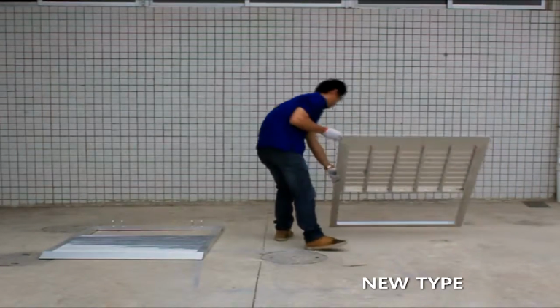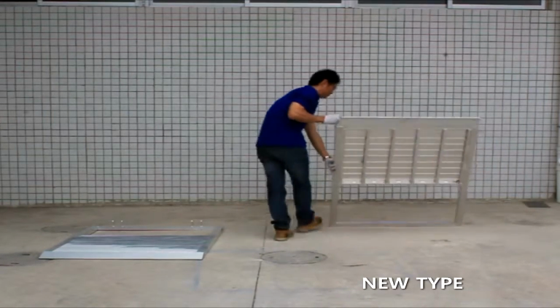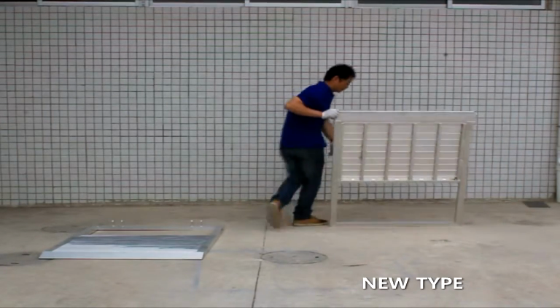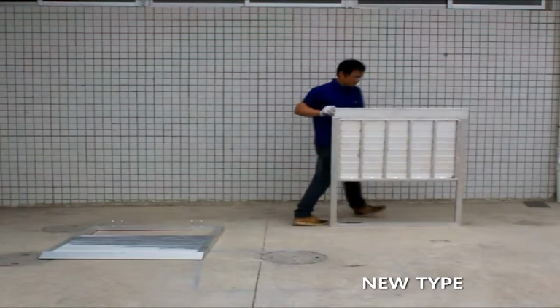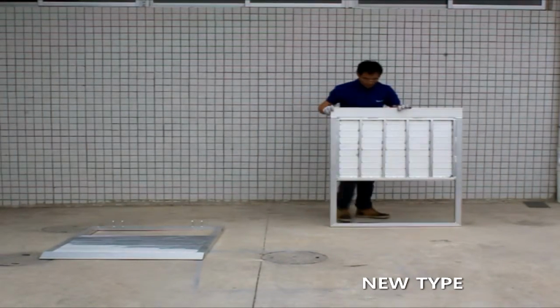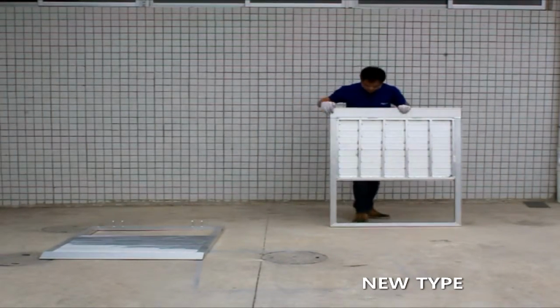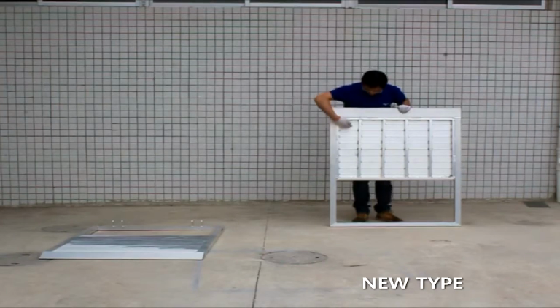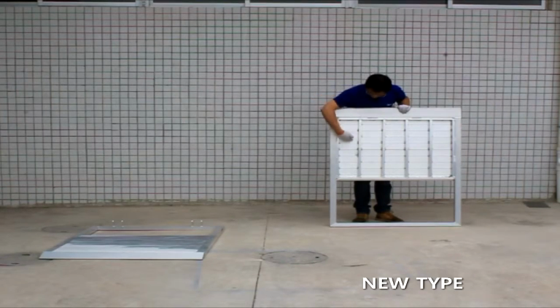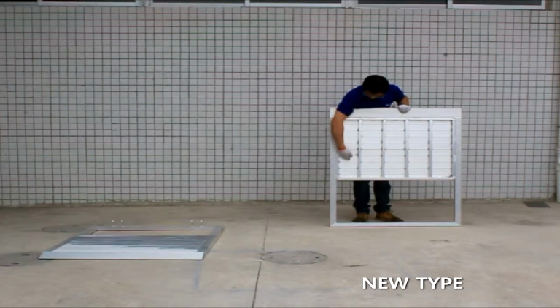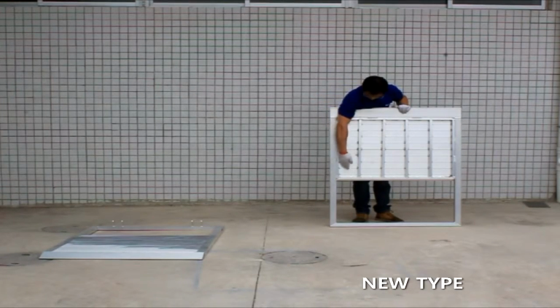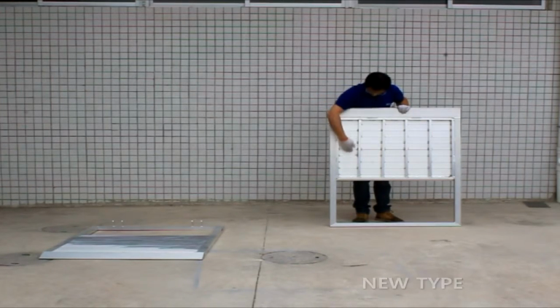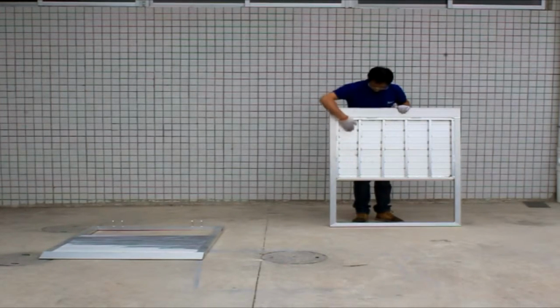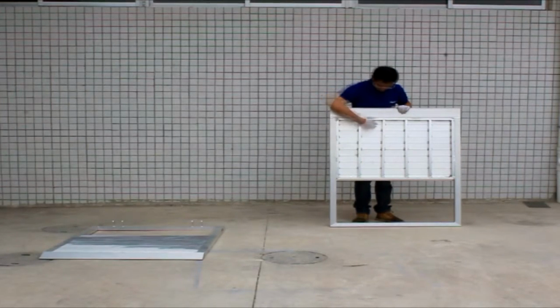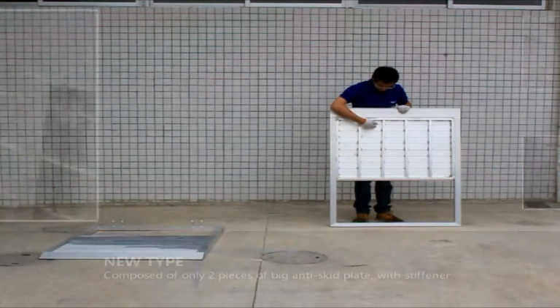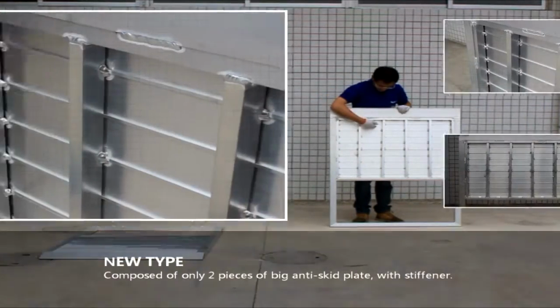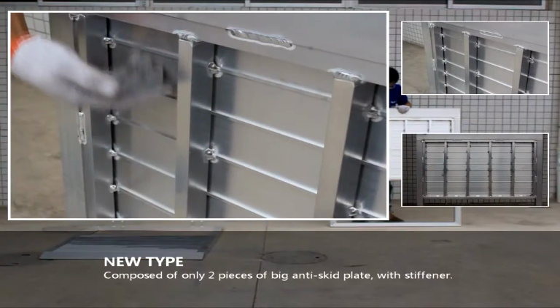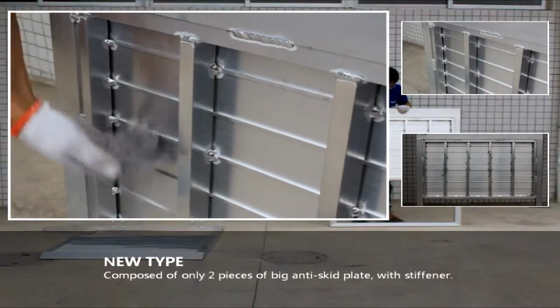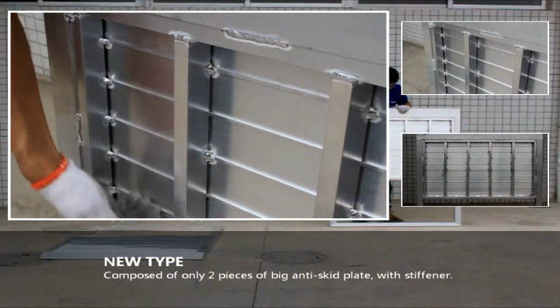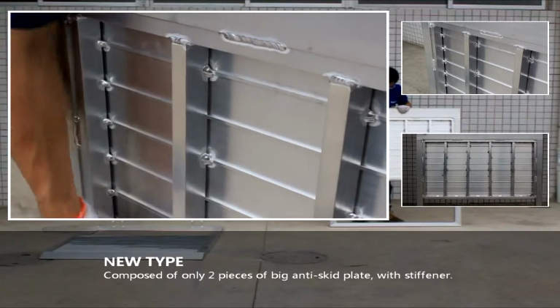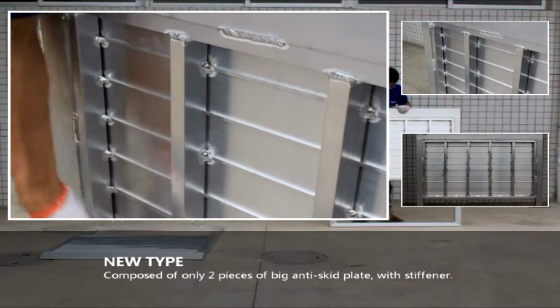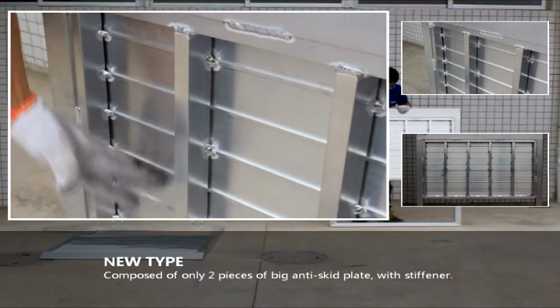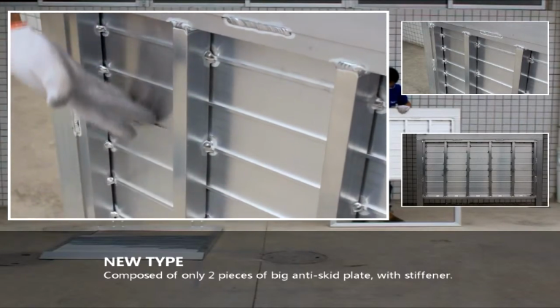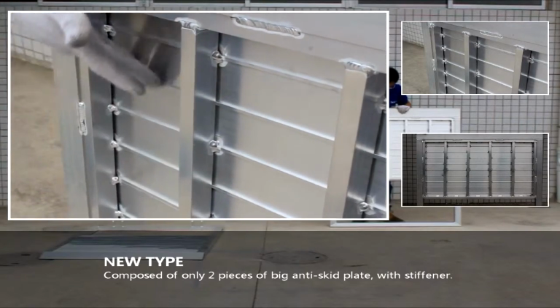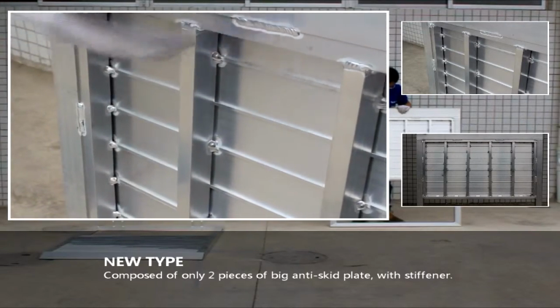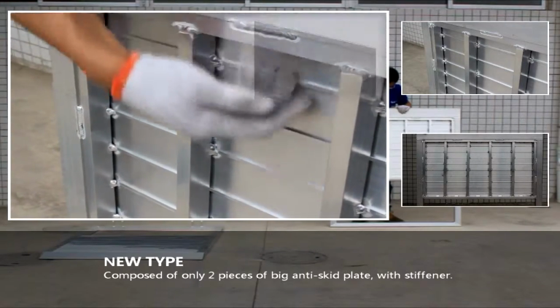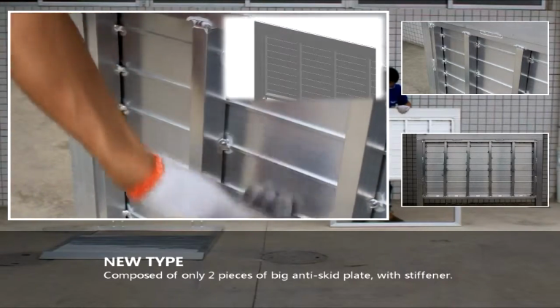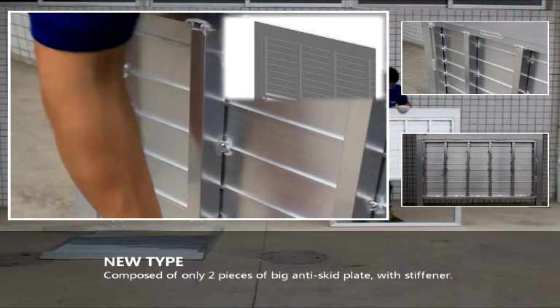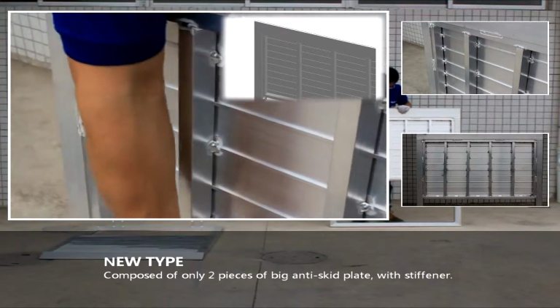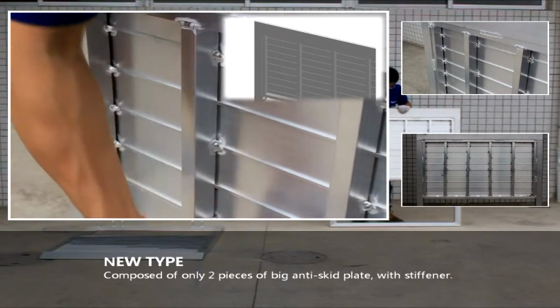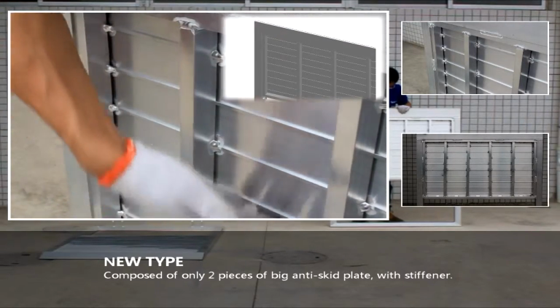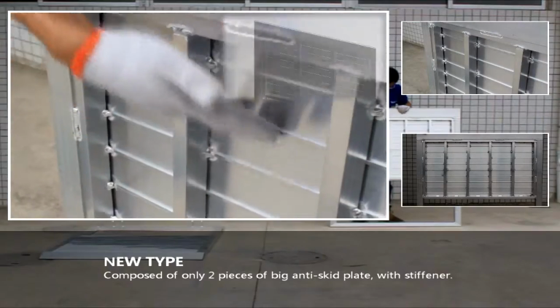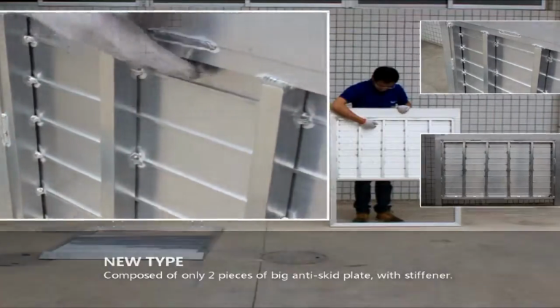The new type base plate is composed of only 2 pieces of big anti-skid plate with stiffener.